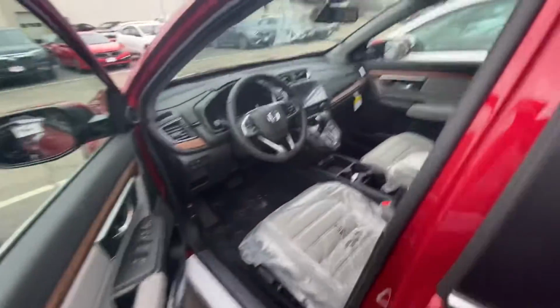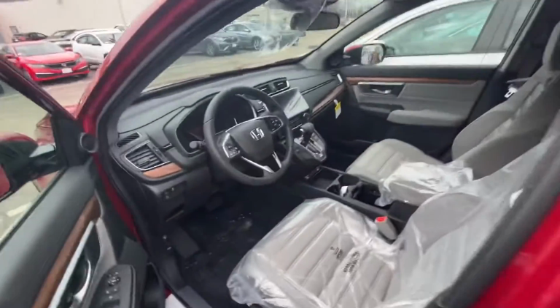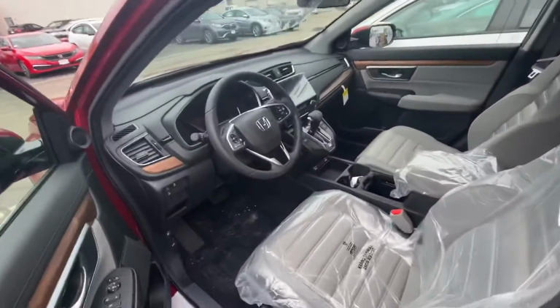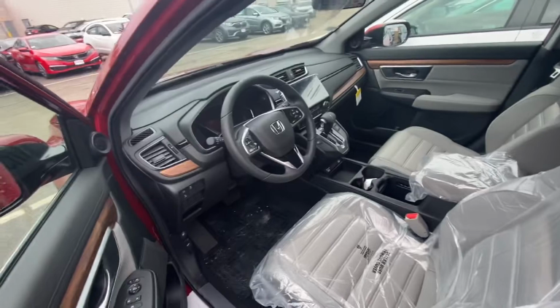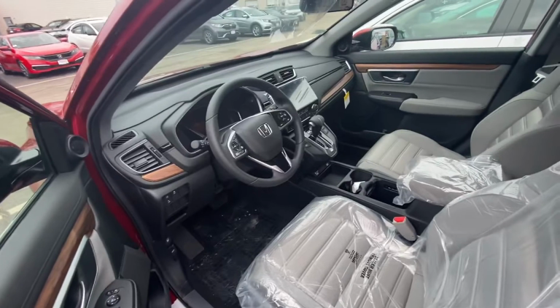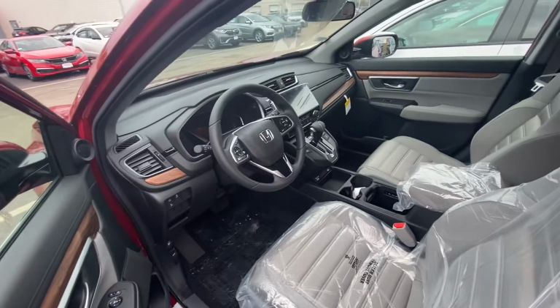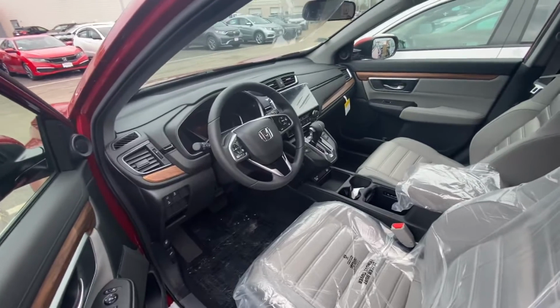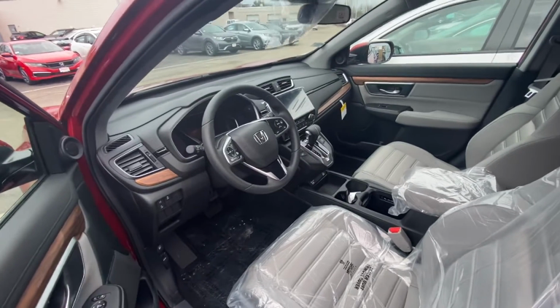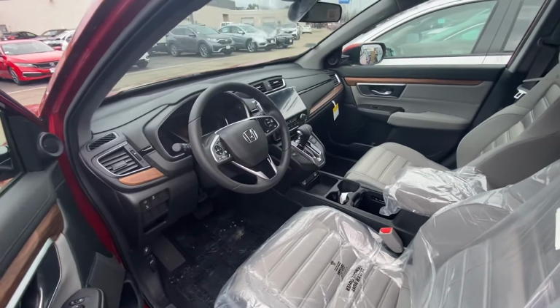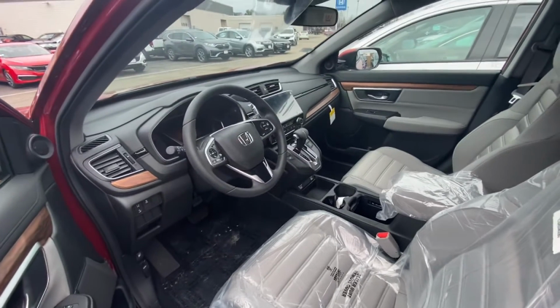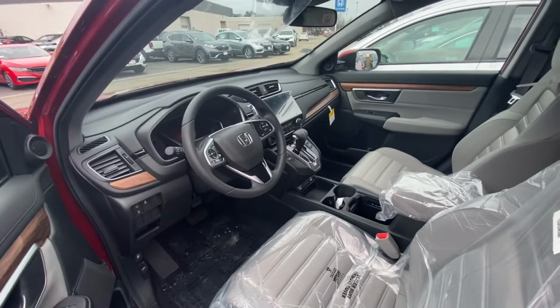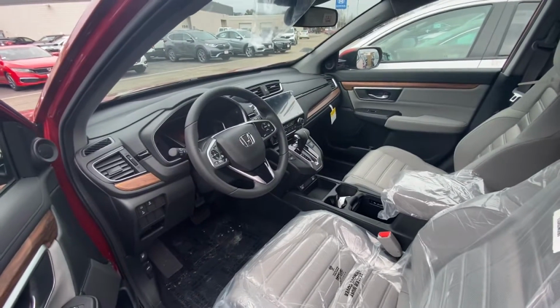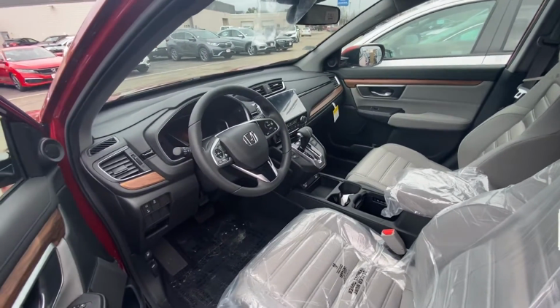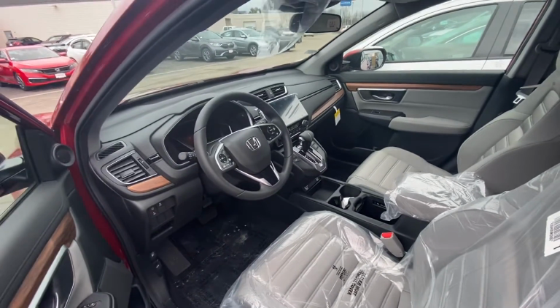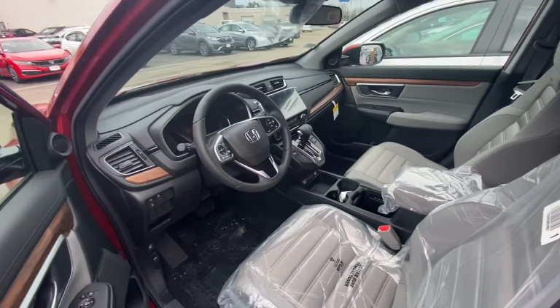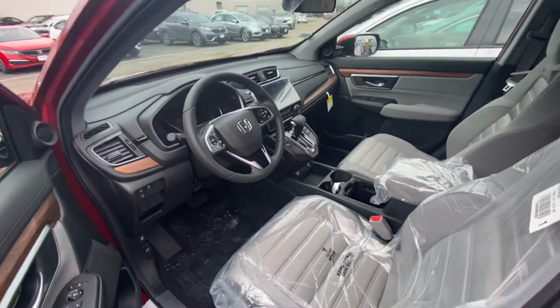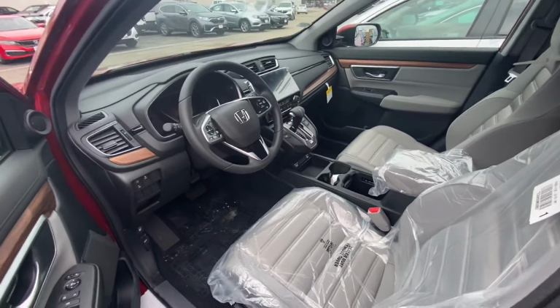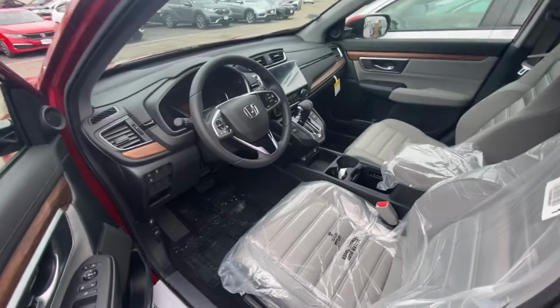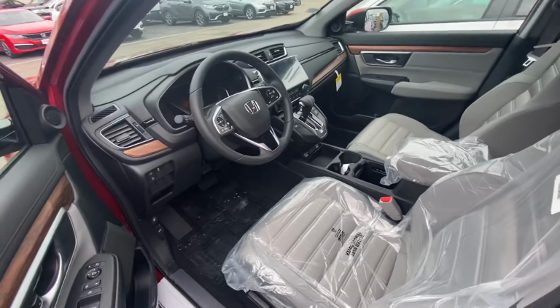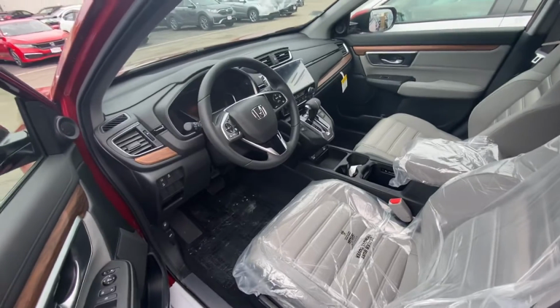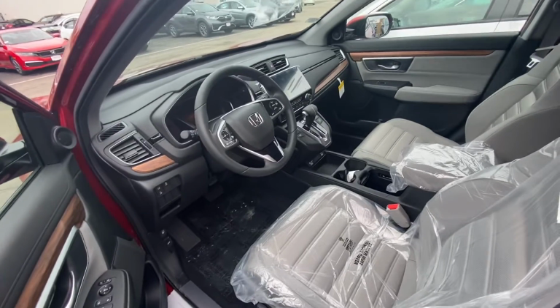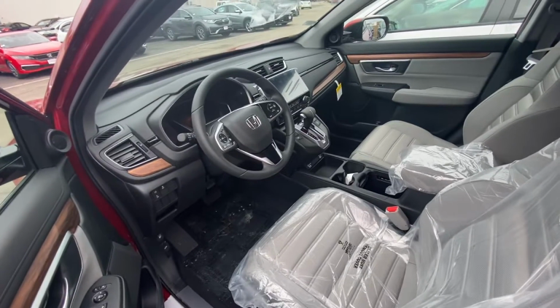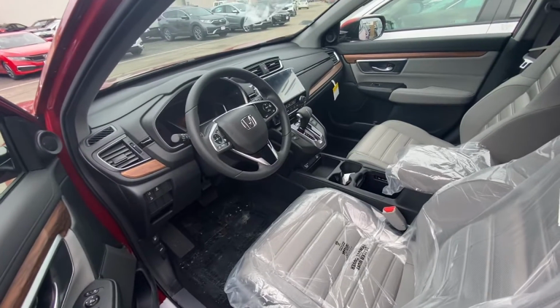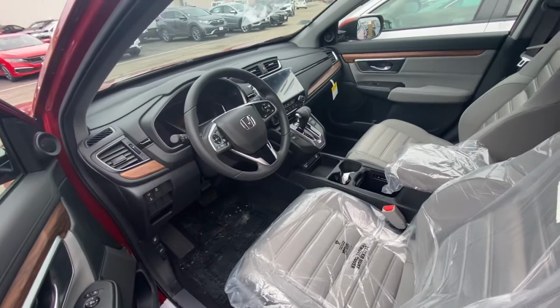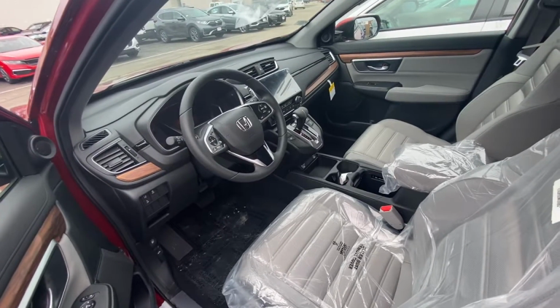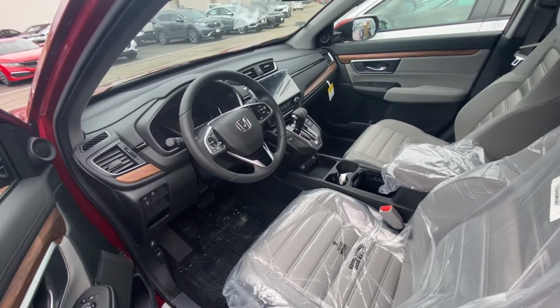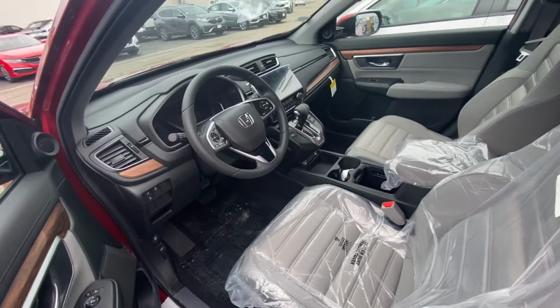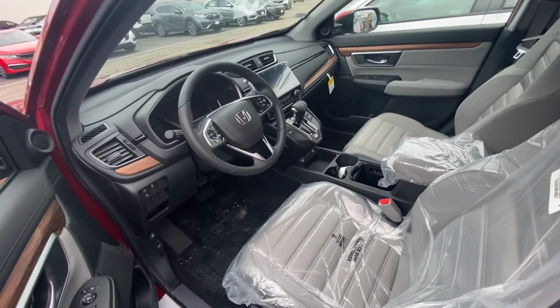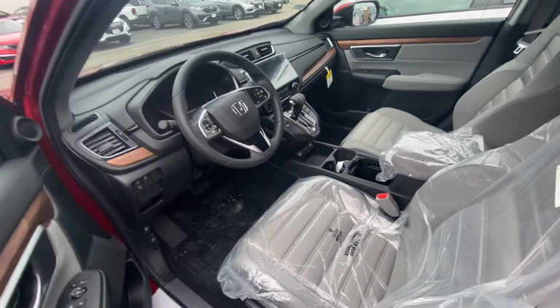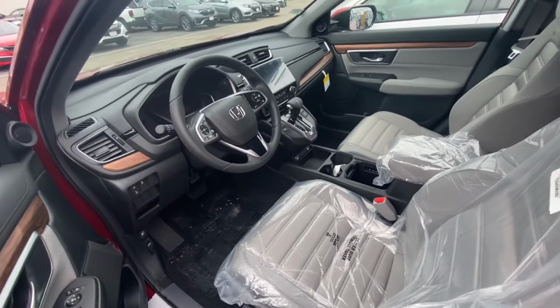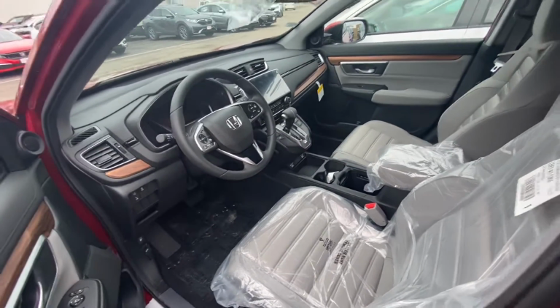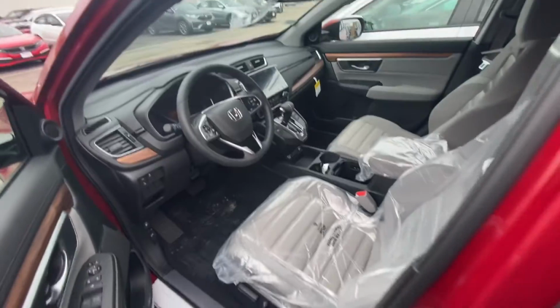You can make, take, and receive phone calls right here from your steering wheel, and you also have your Bluetooth. You have Apple CarPlay and Android Auto, and all of your Honda Sensing features, which I love to go over with you in person.